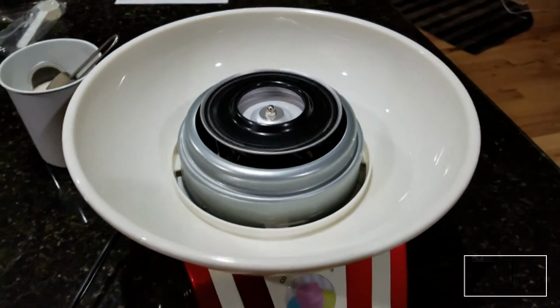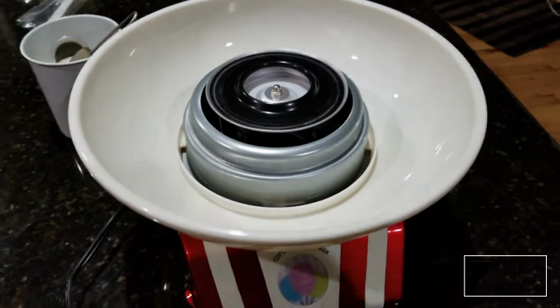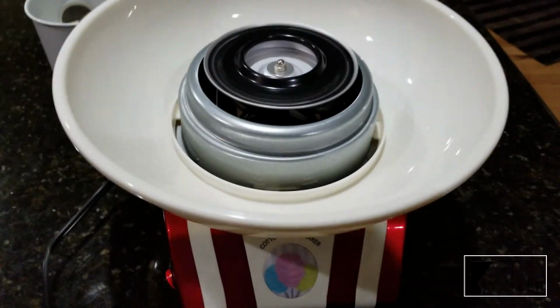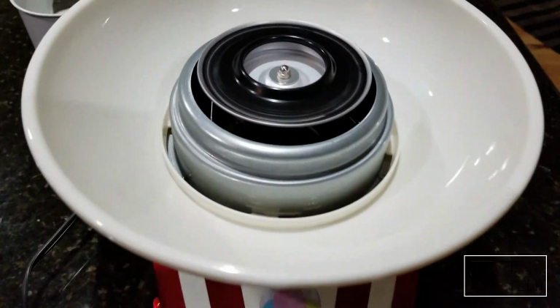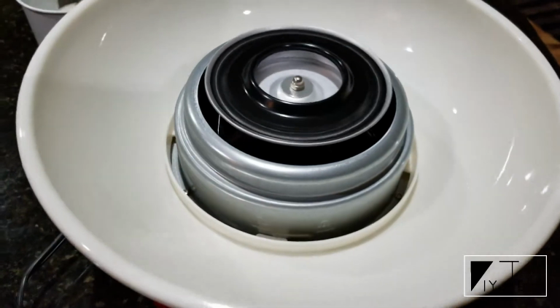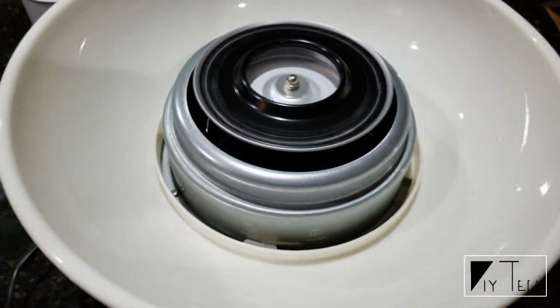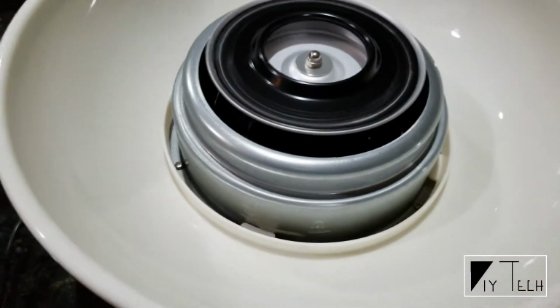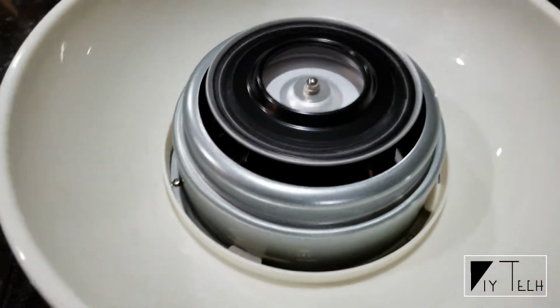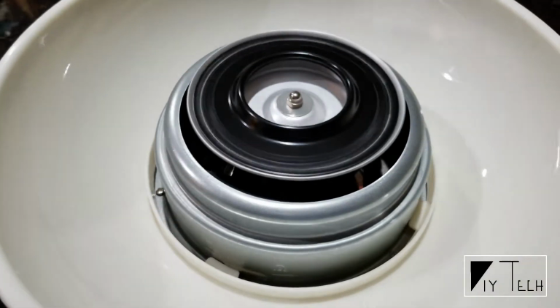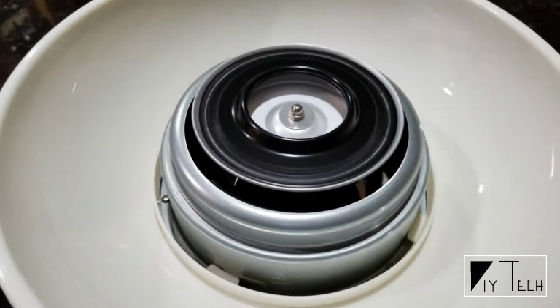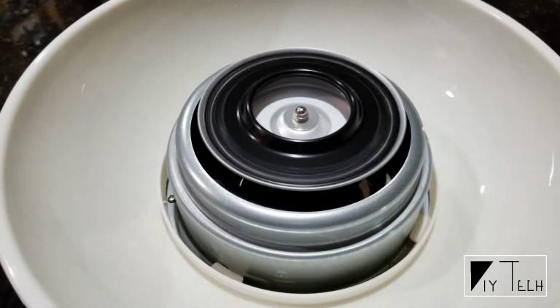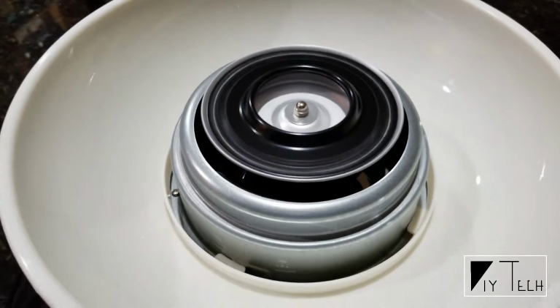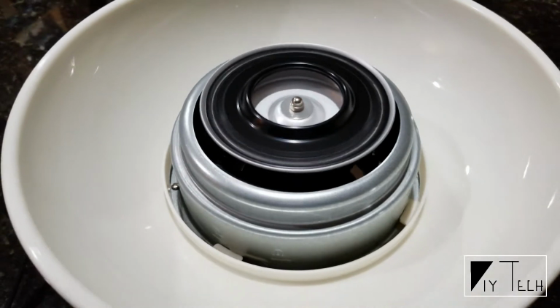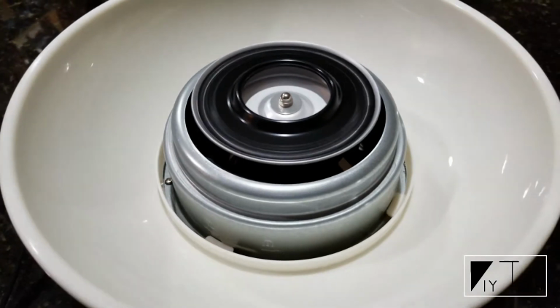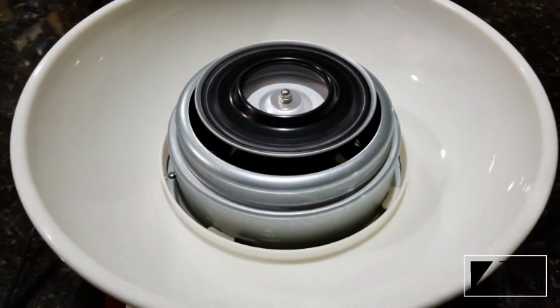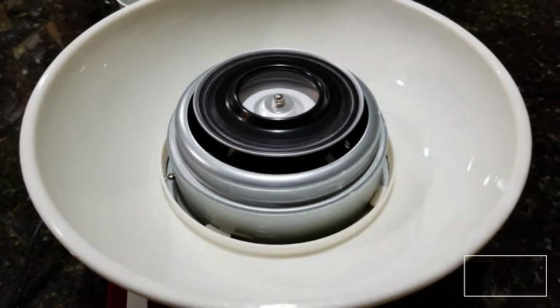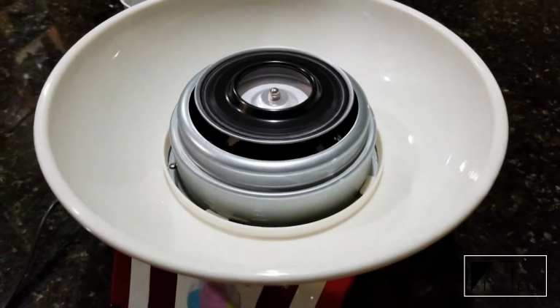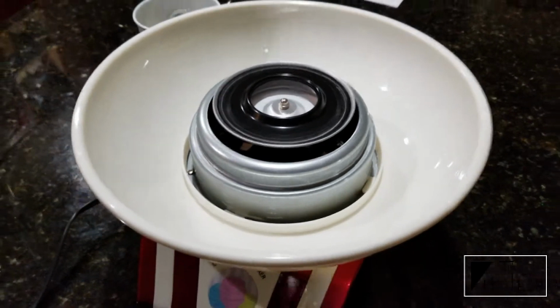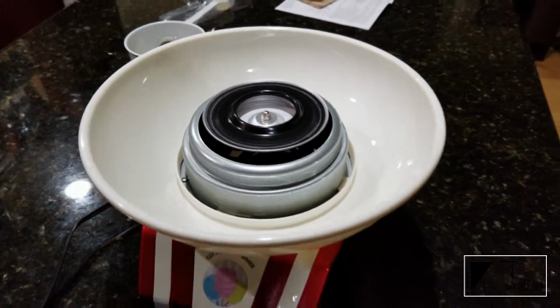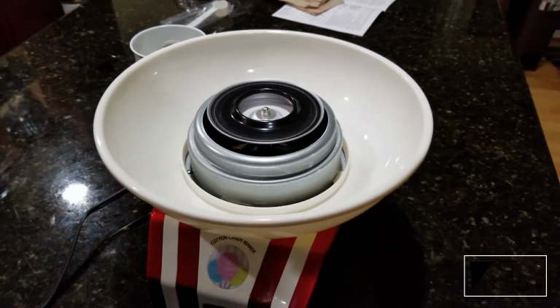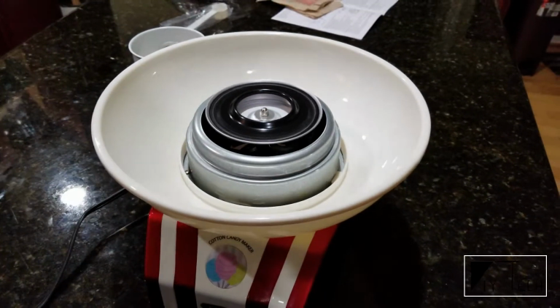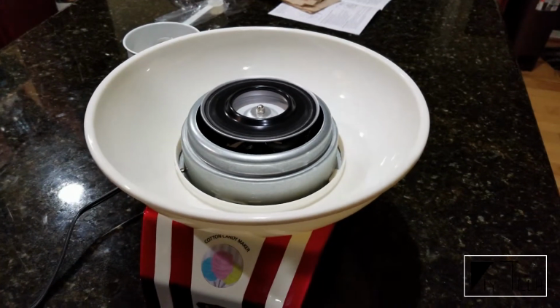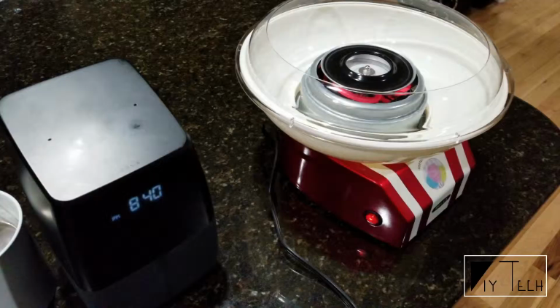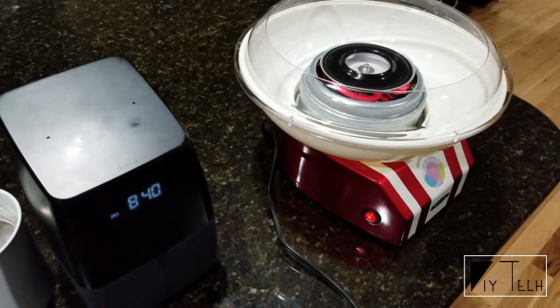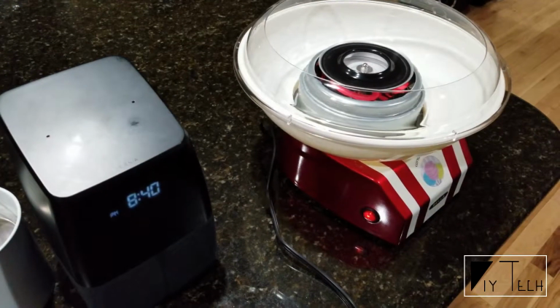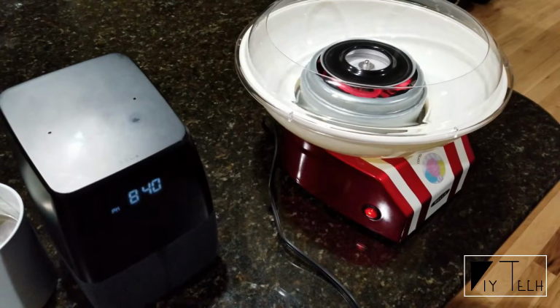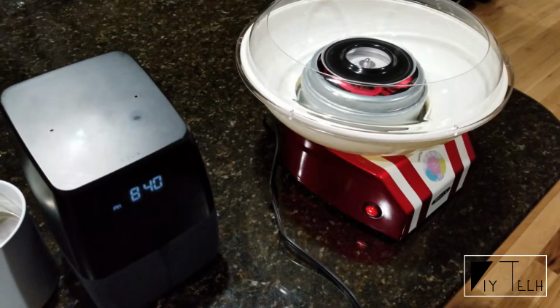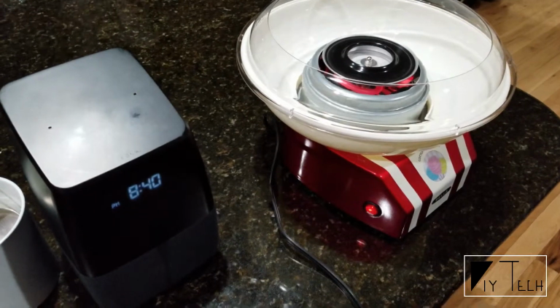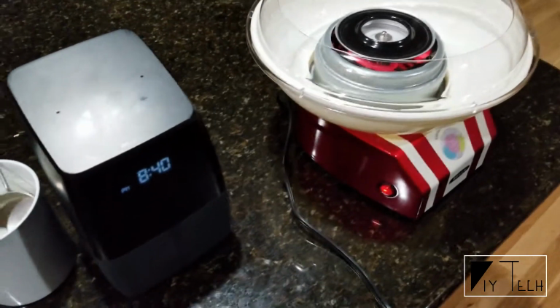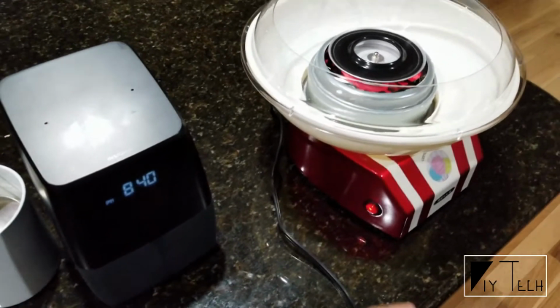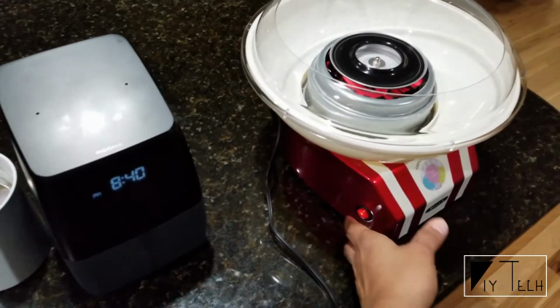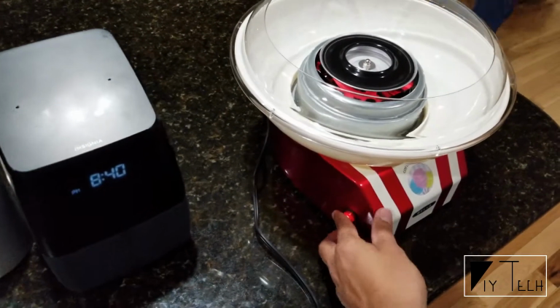The manual says to heat the unit for 10 minutes, so I'm just gonna let it run for 10 minutes and put a timer. Here's my timer for 10 minutes — I'm gonna switch it off.